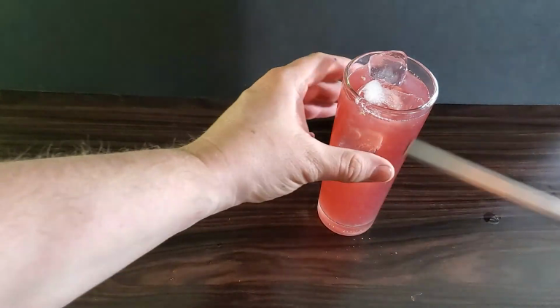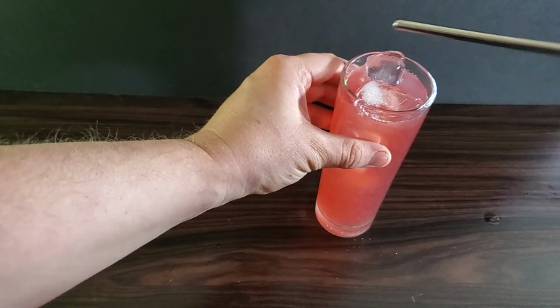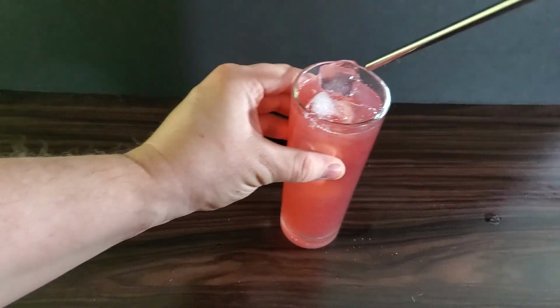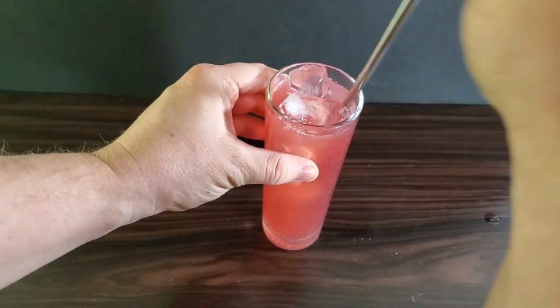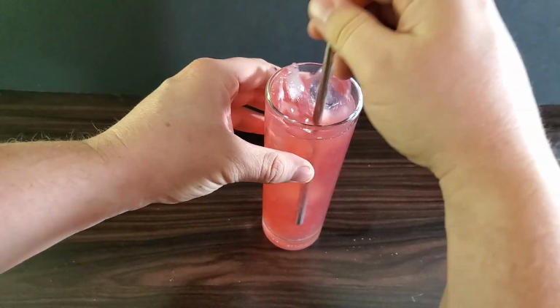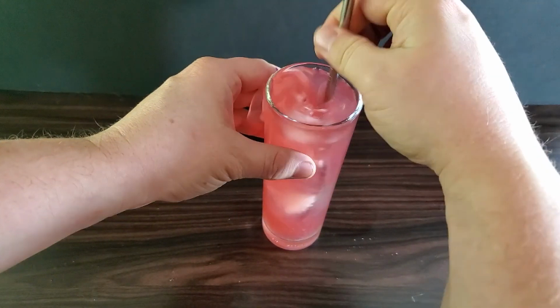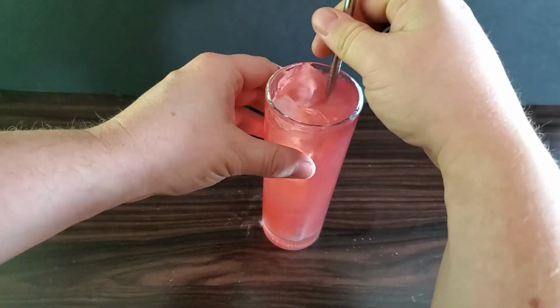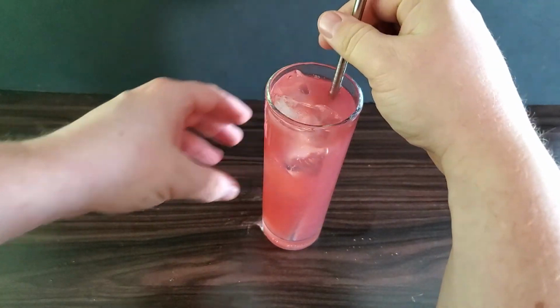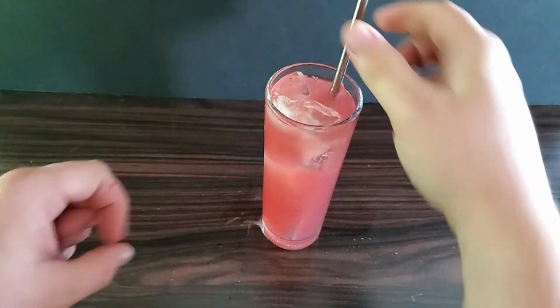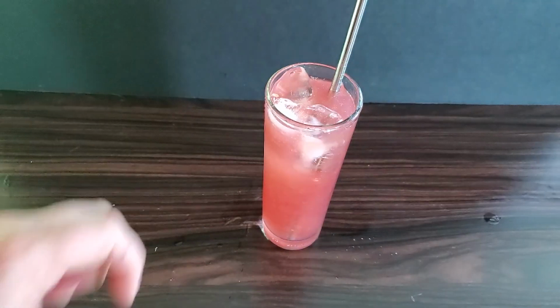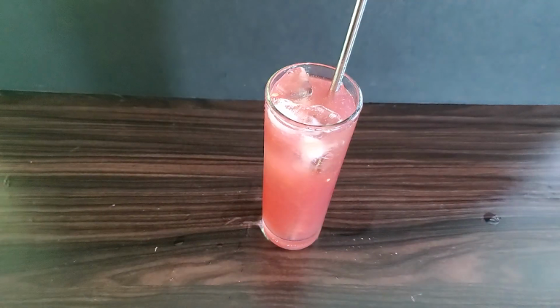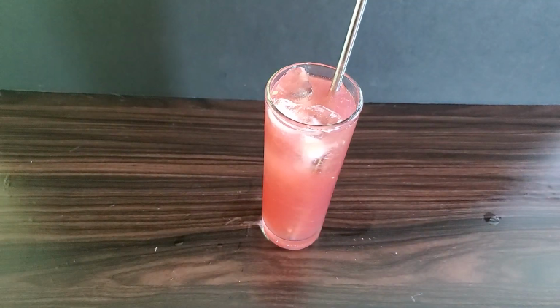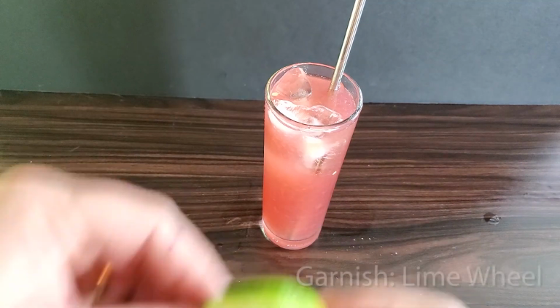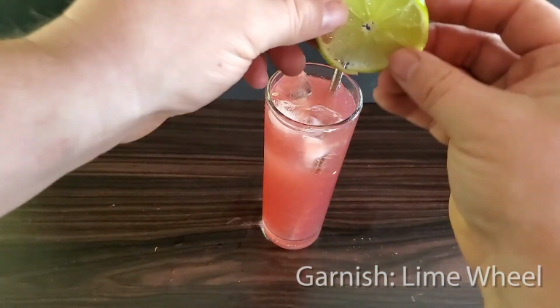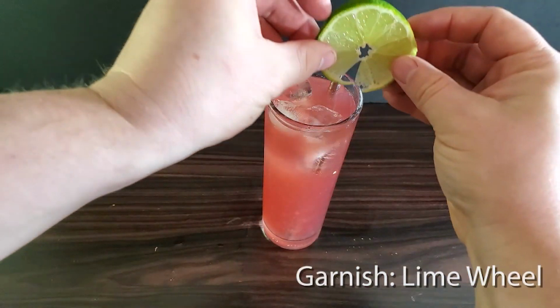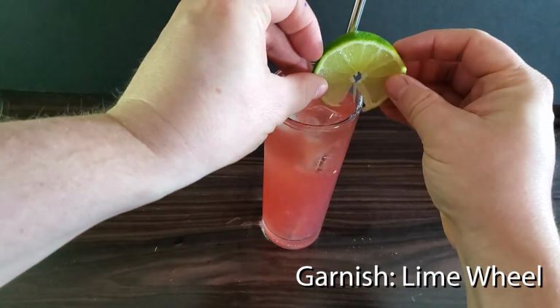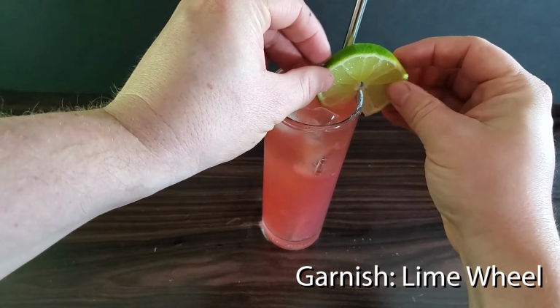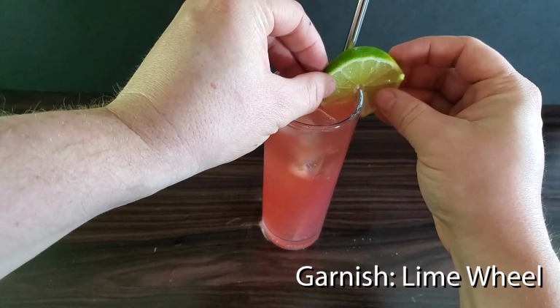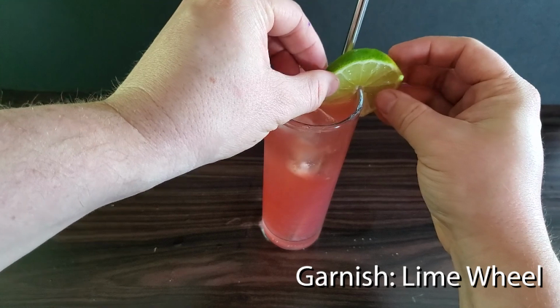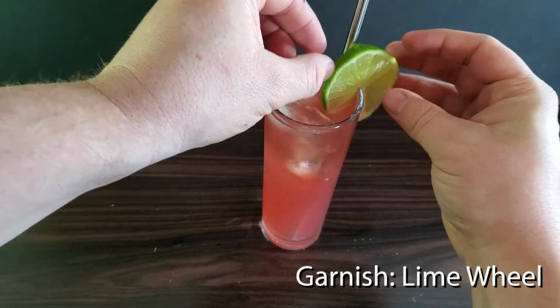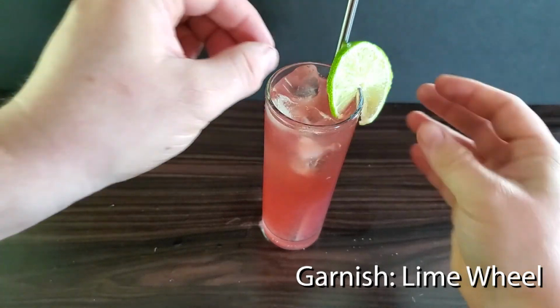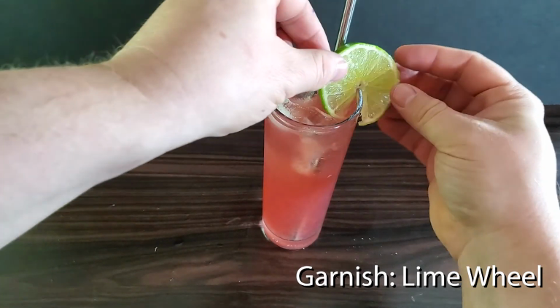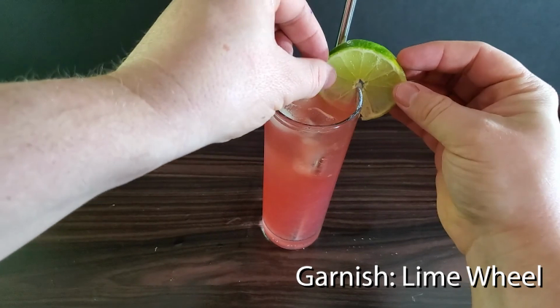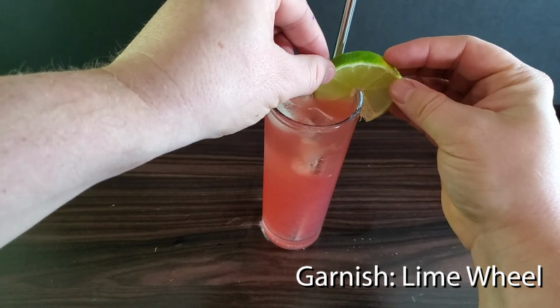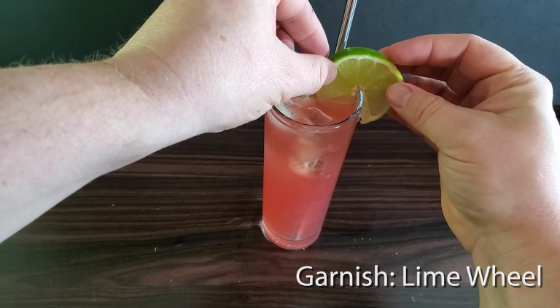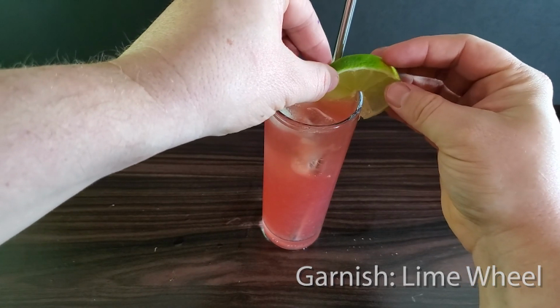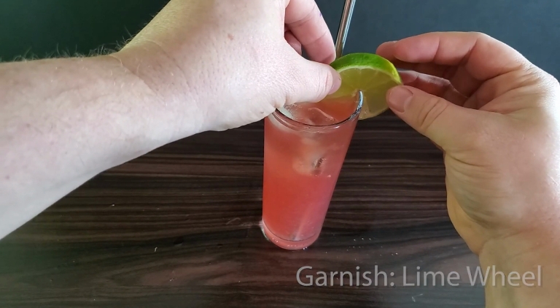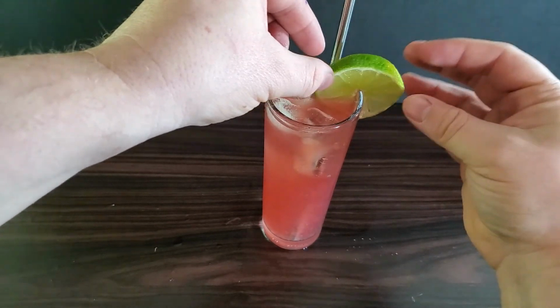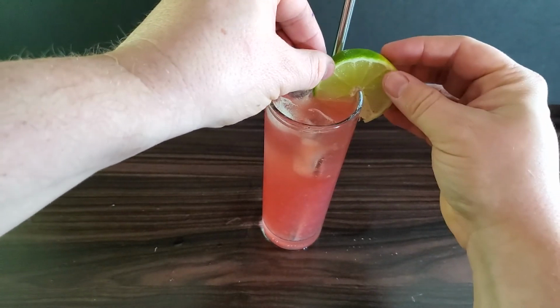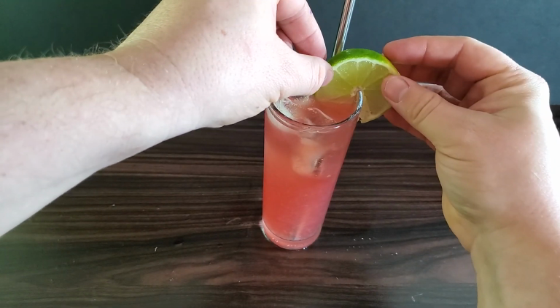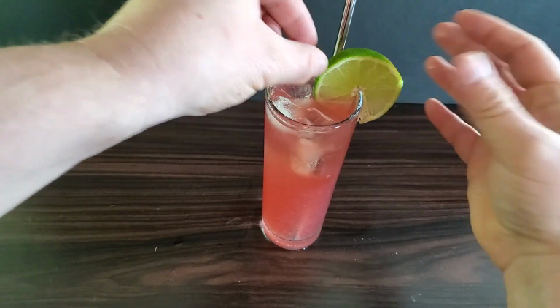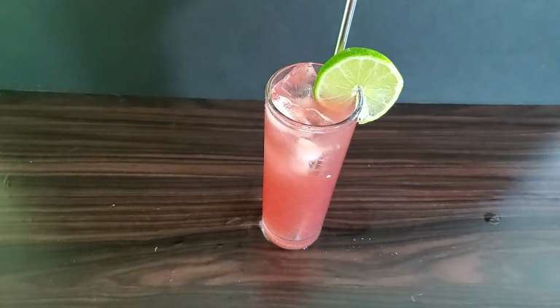Give it a stir with a little straw. Garnish with a lime wheel. And there you have a Seabreeze.